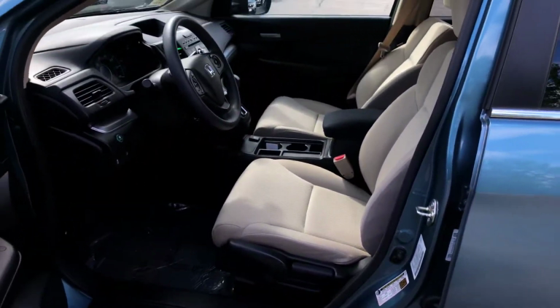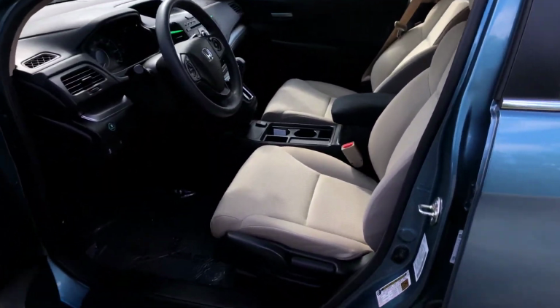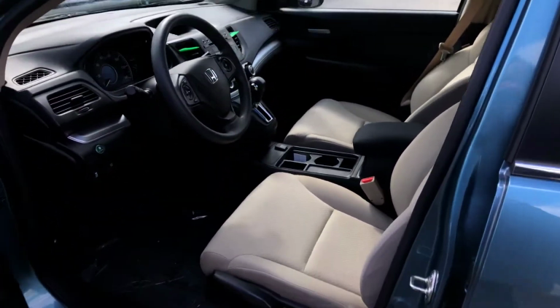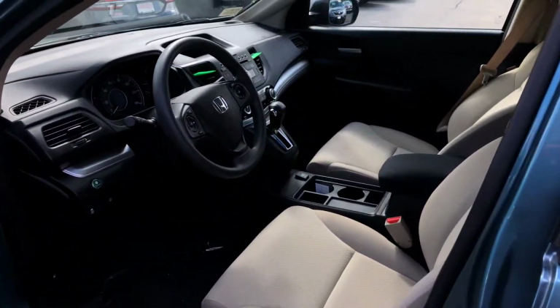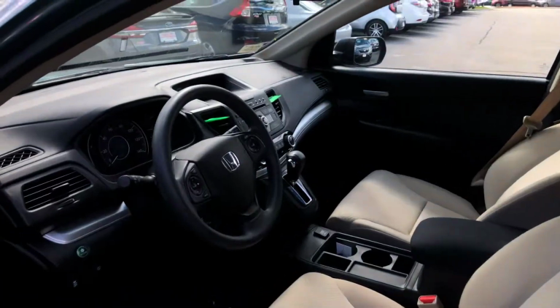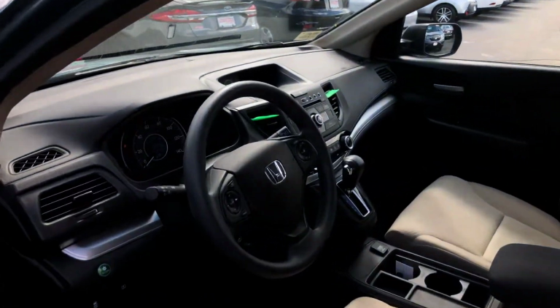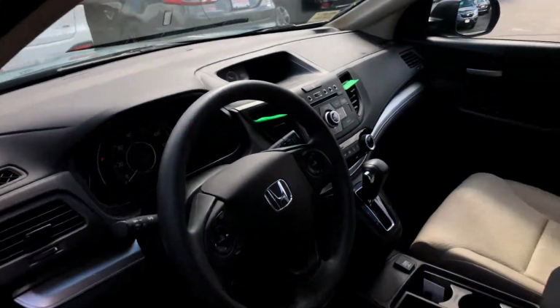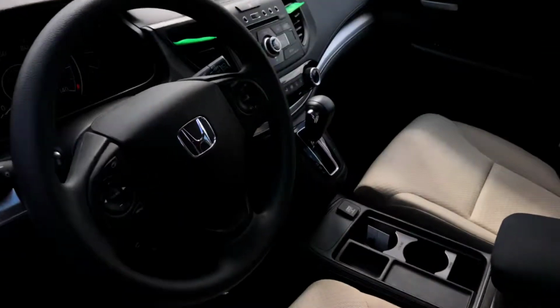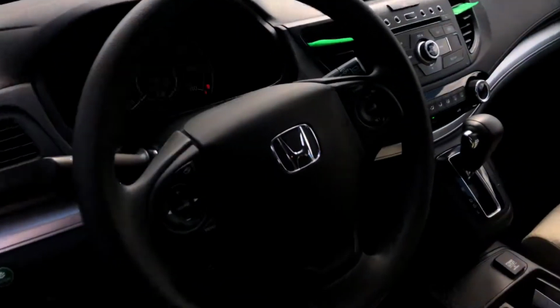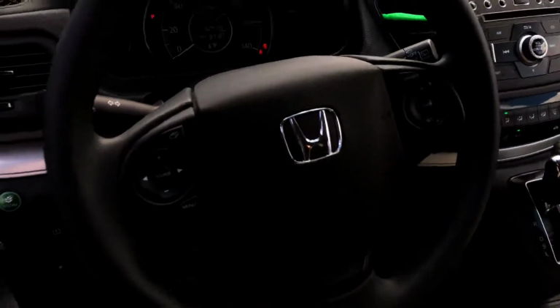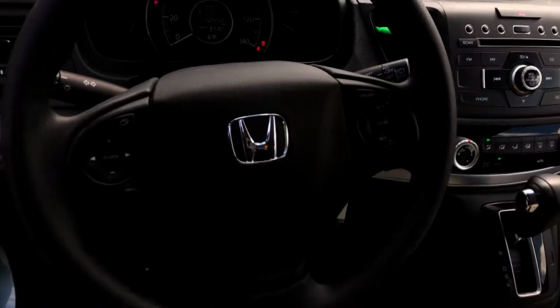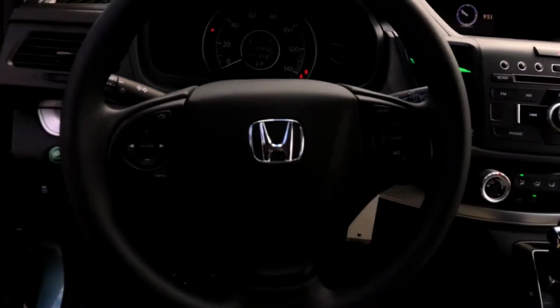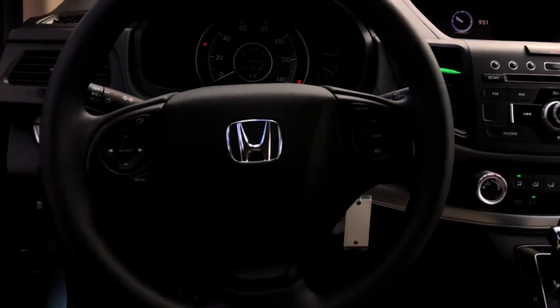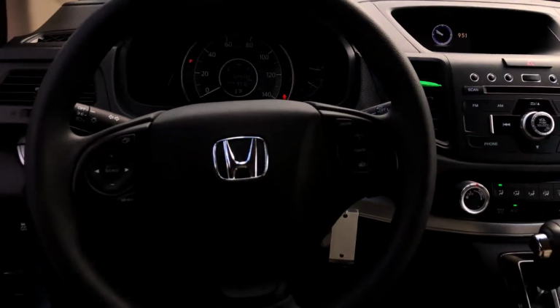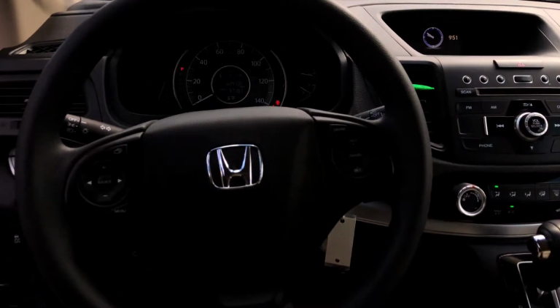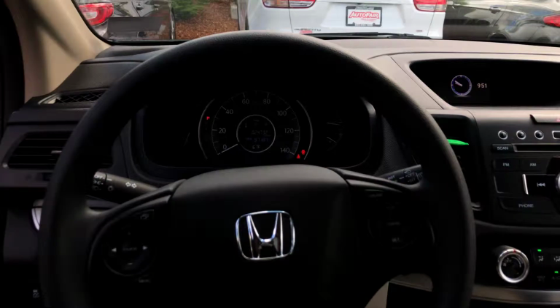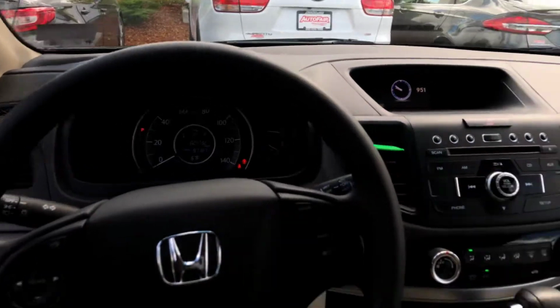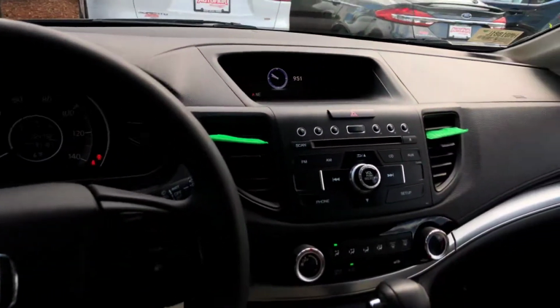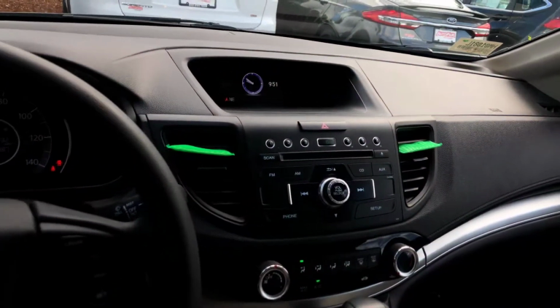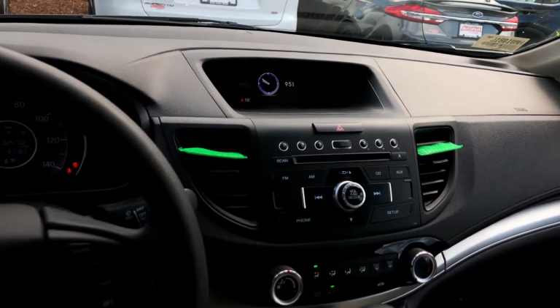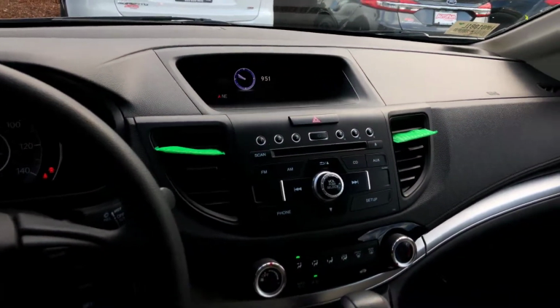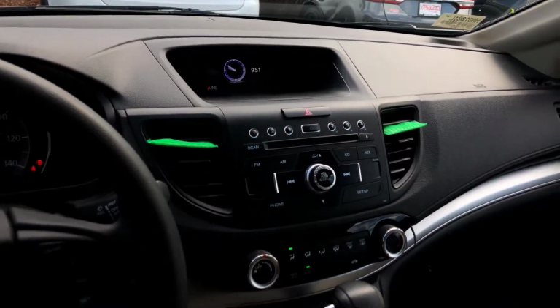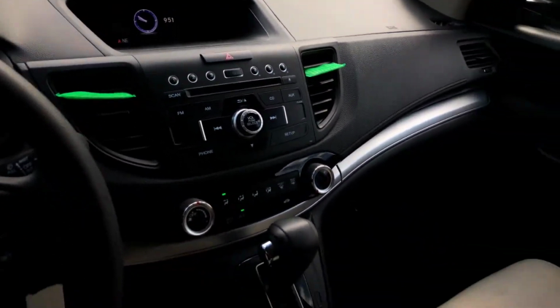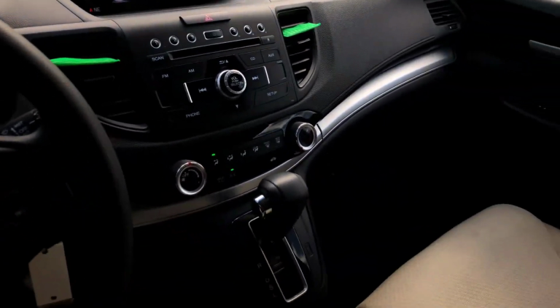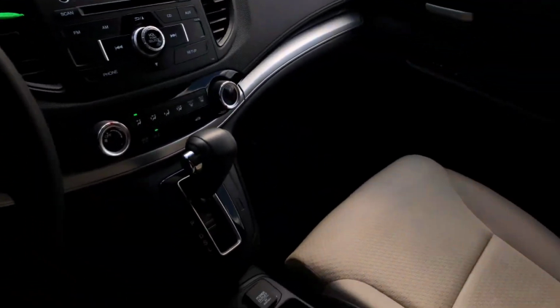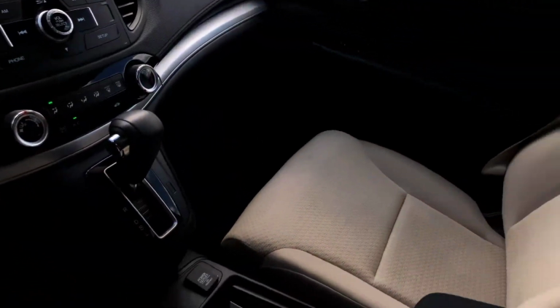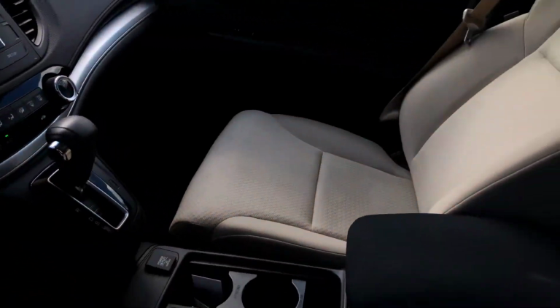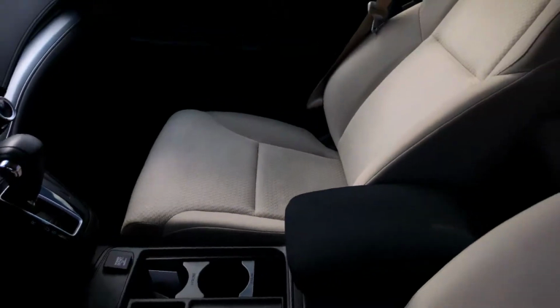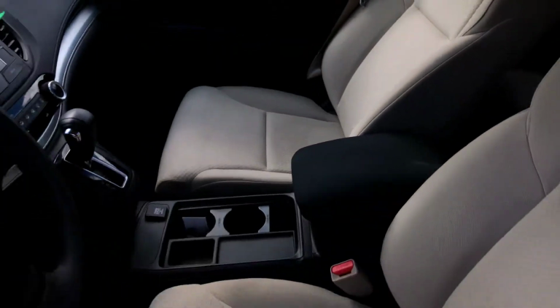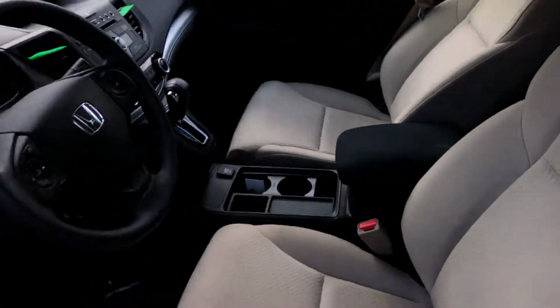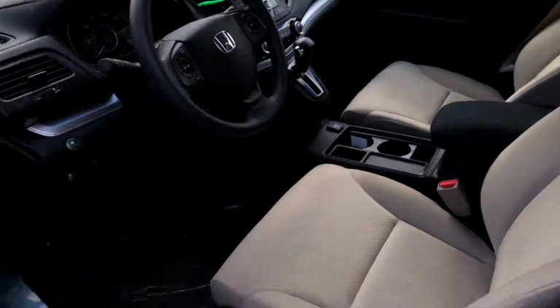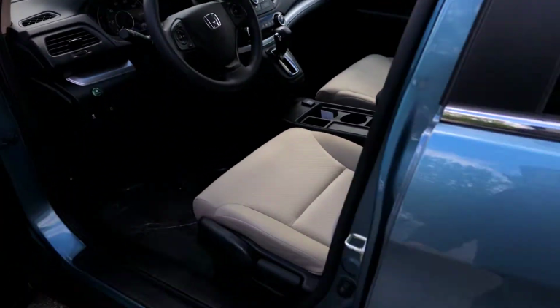Just flawless inside and out. All your controls right here on the steering wheel. Nice big display for your backup camera there. Just super clean inside and out.